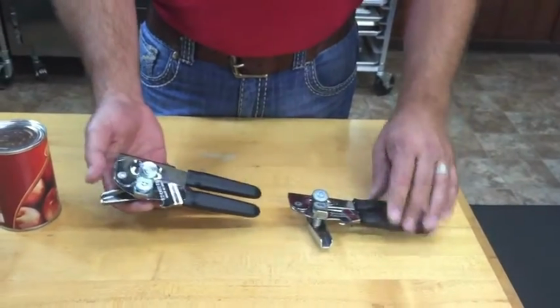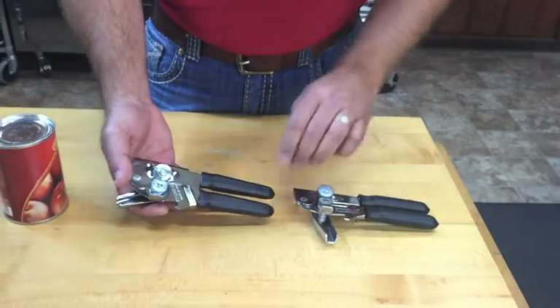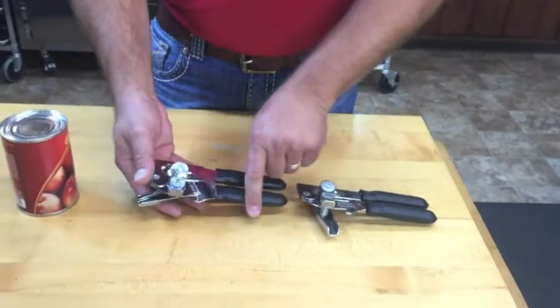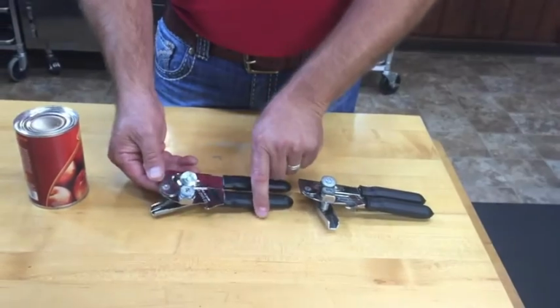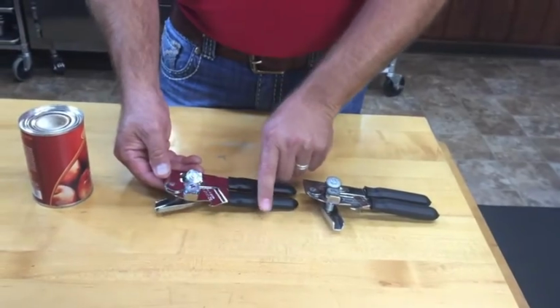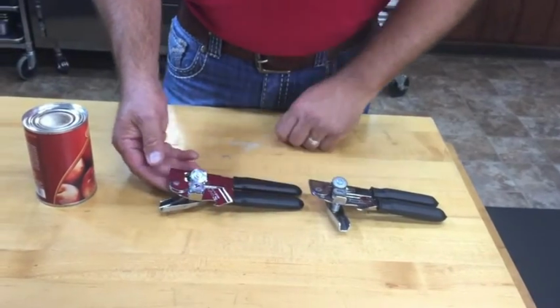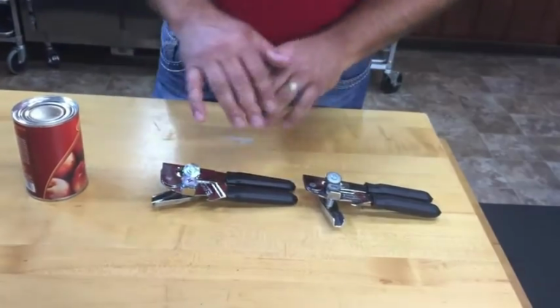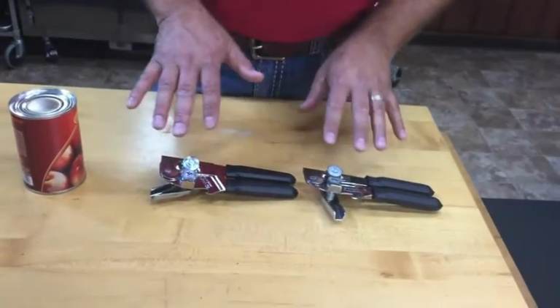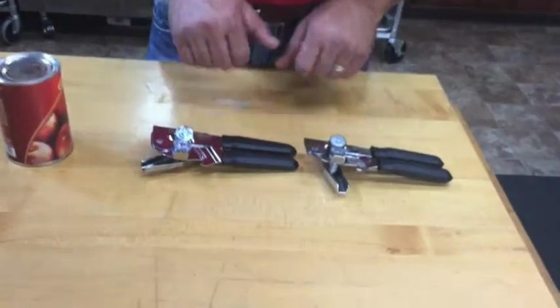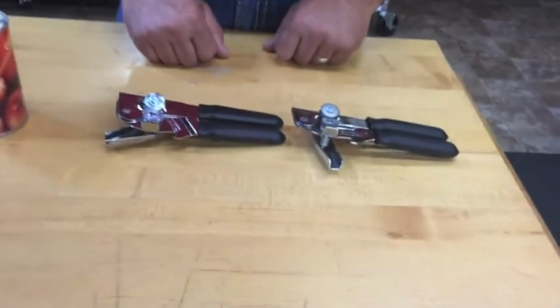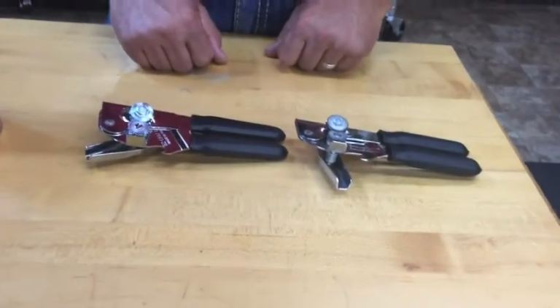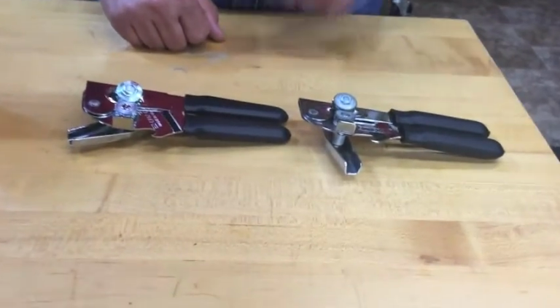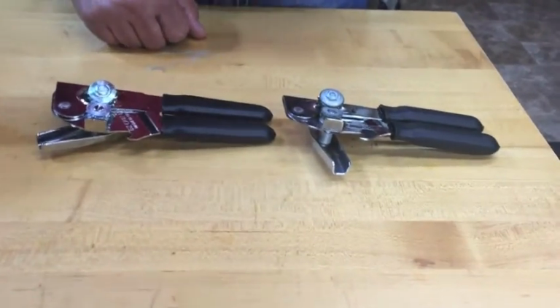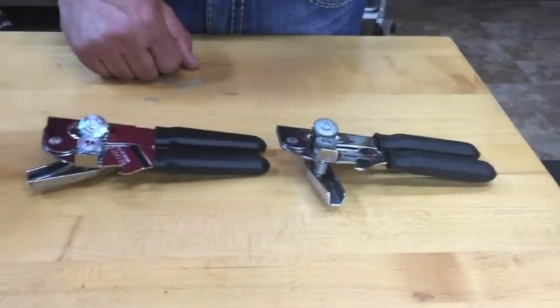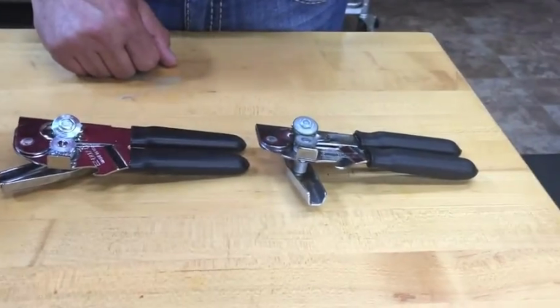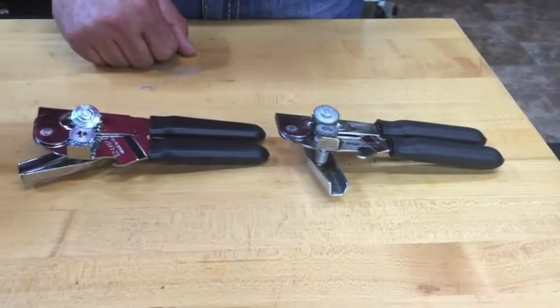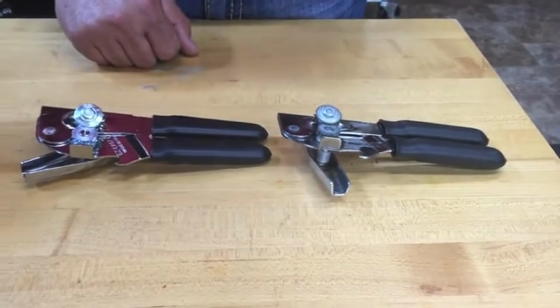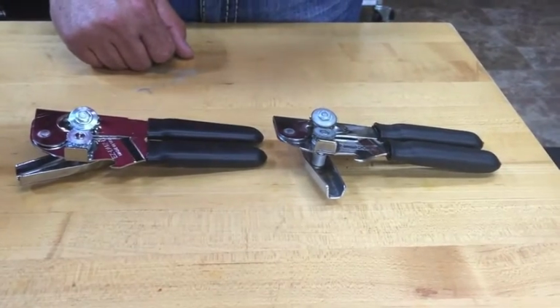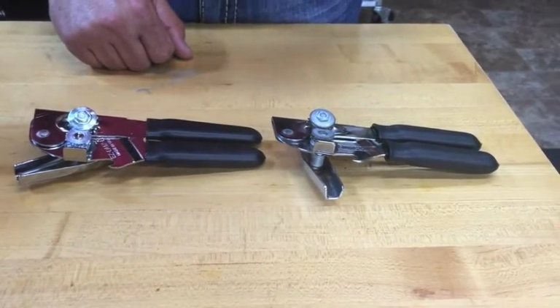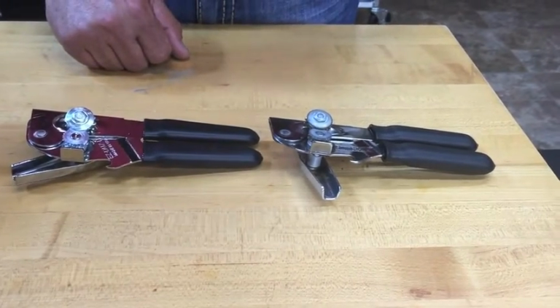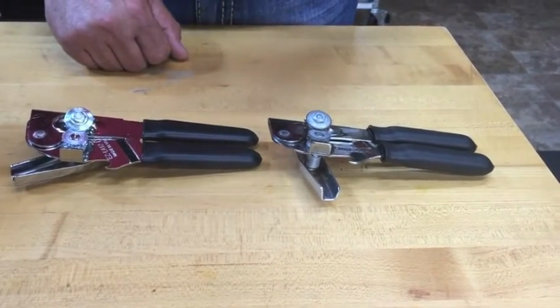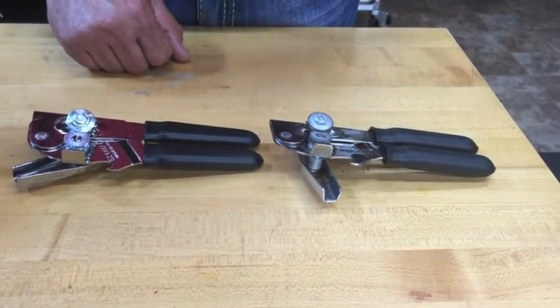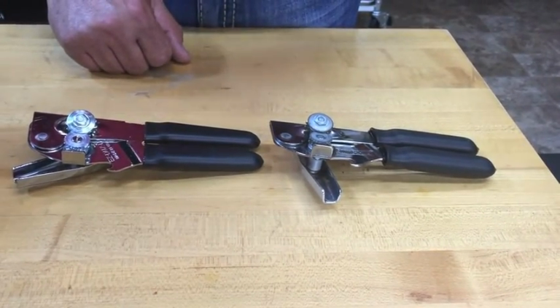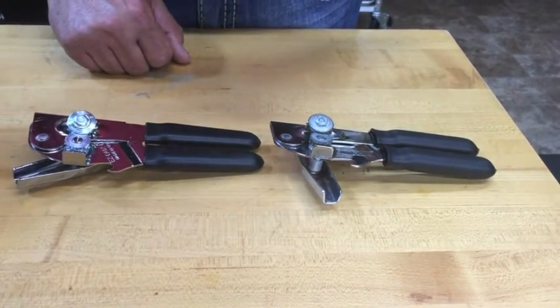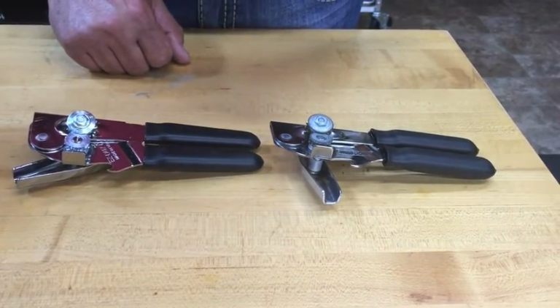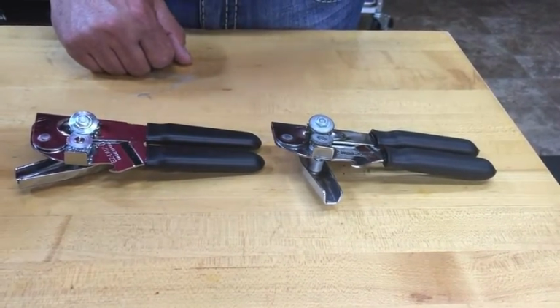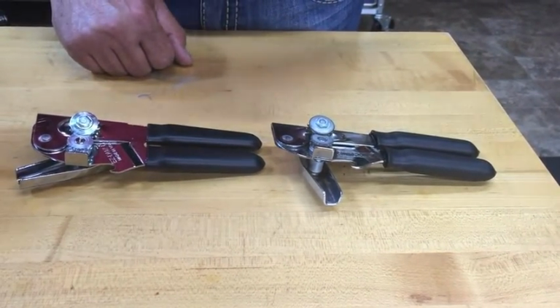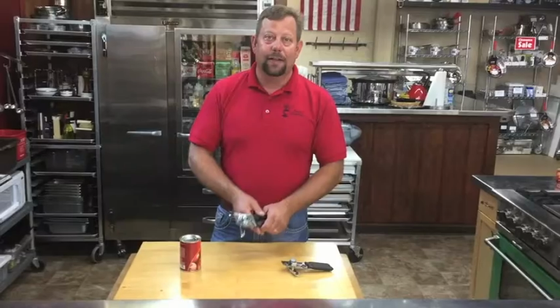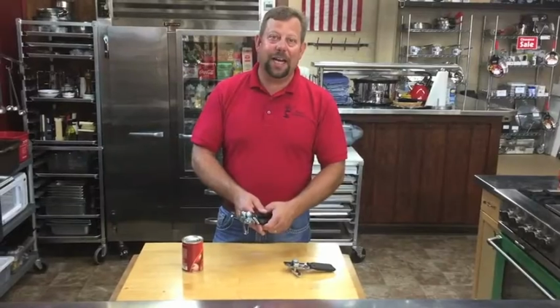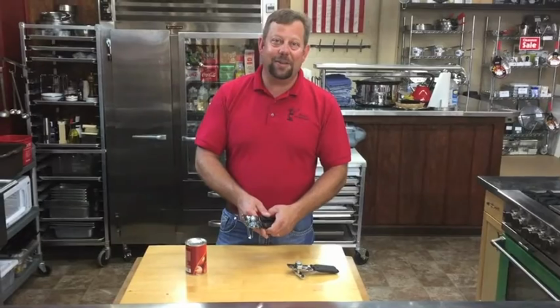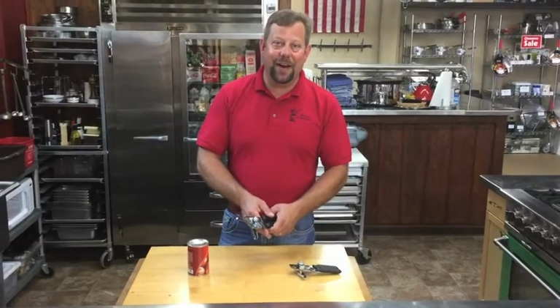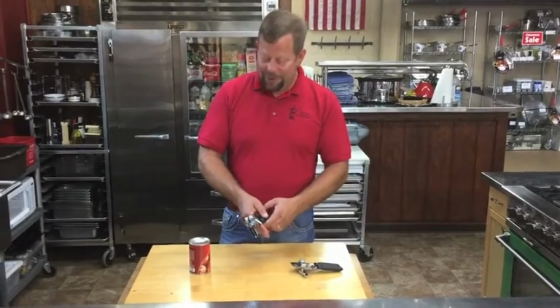They're designed the same way and function the same way, but the difference is in the metal. The metal in the American-made one is better. Let's check it out and see how it works.